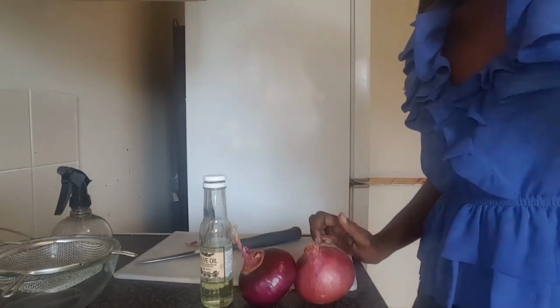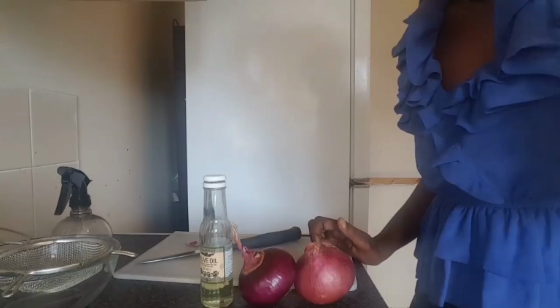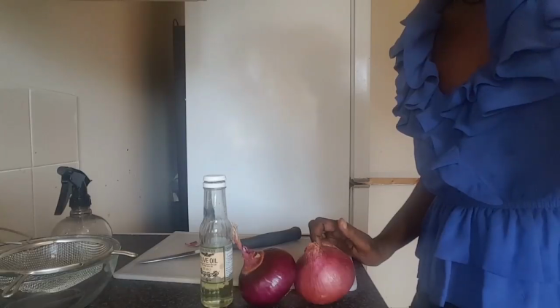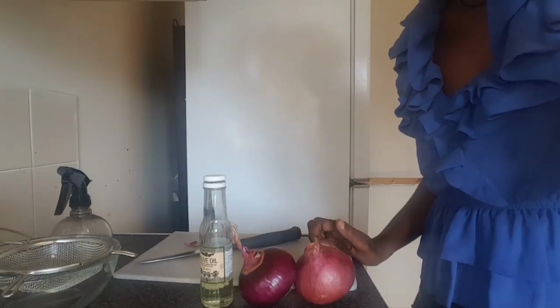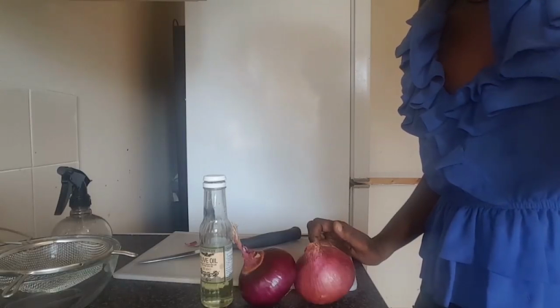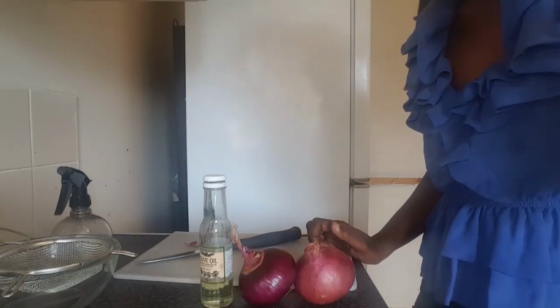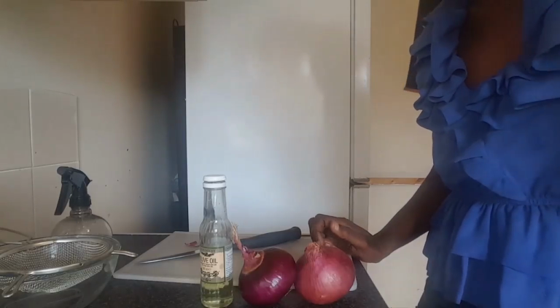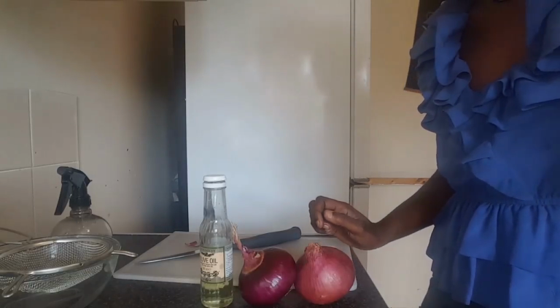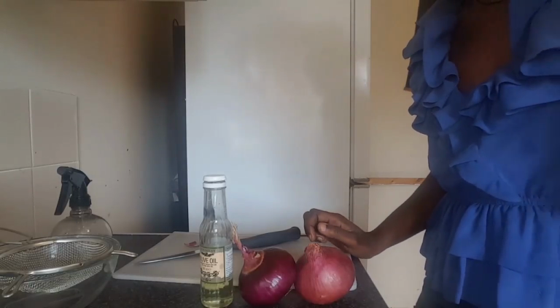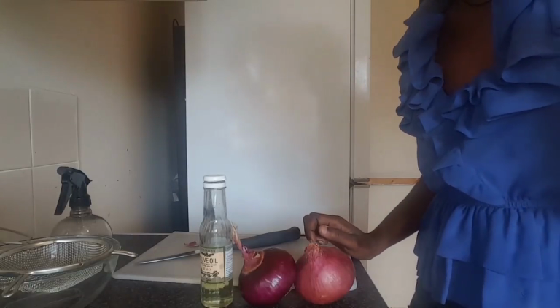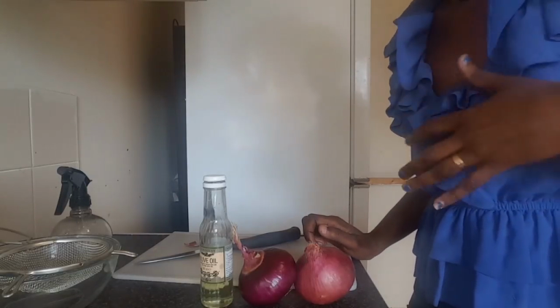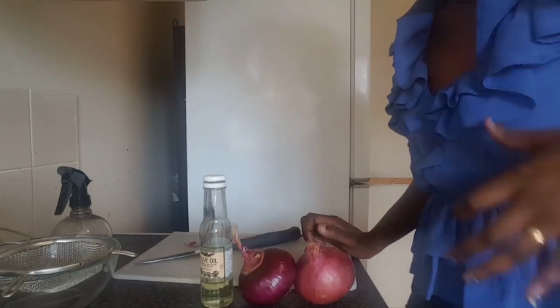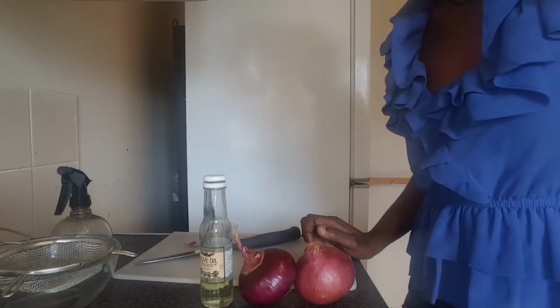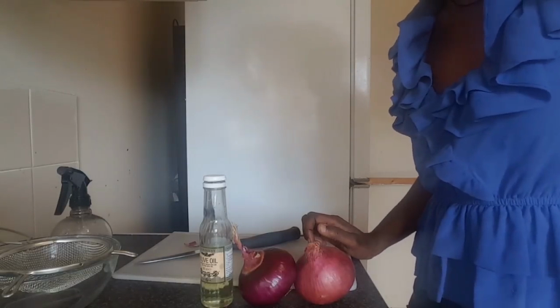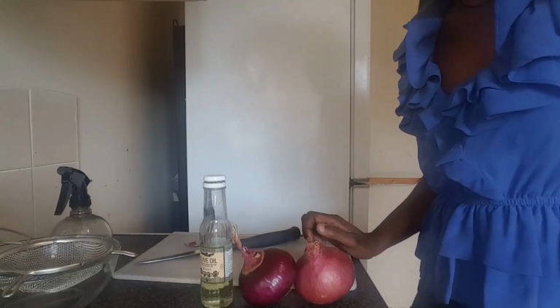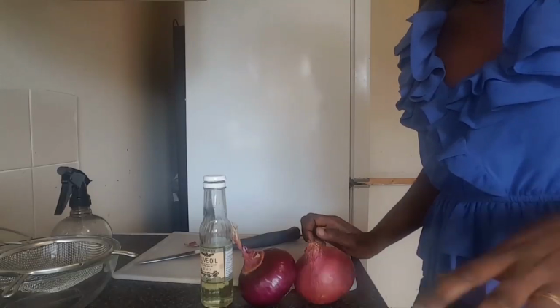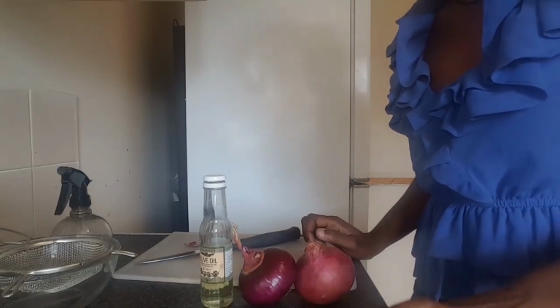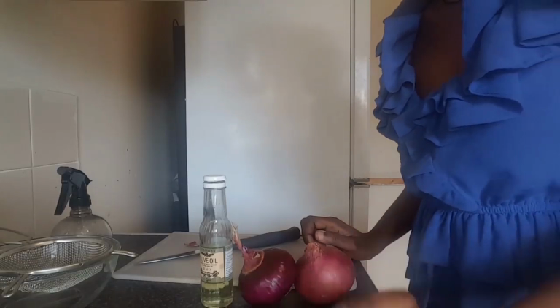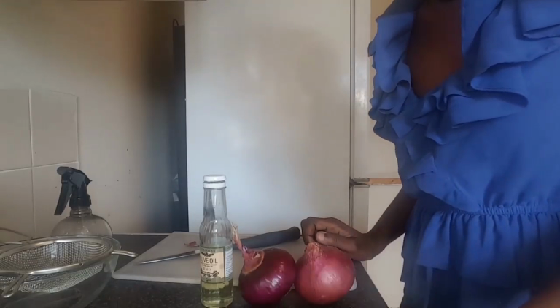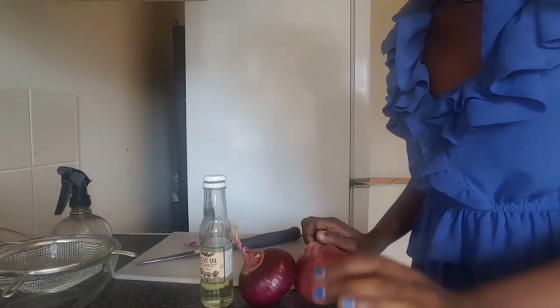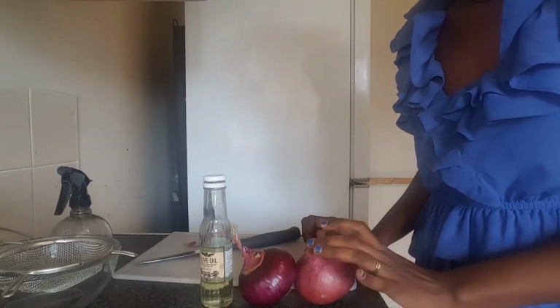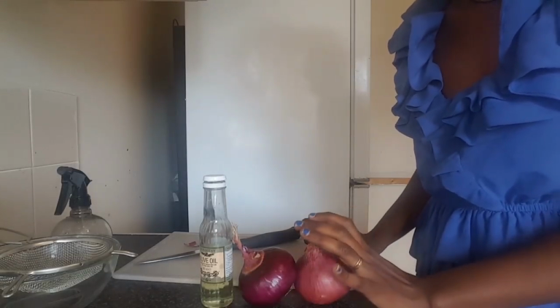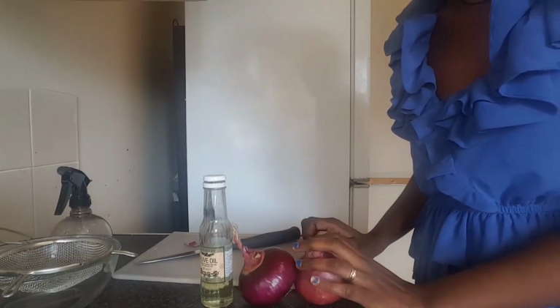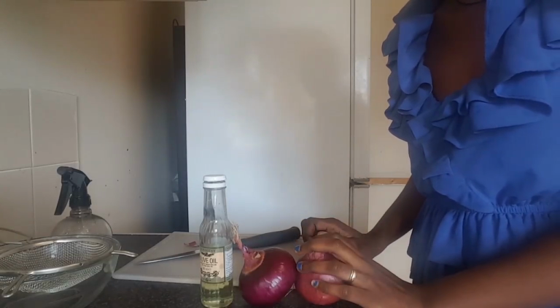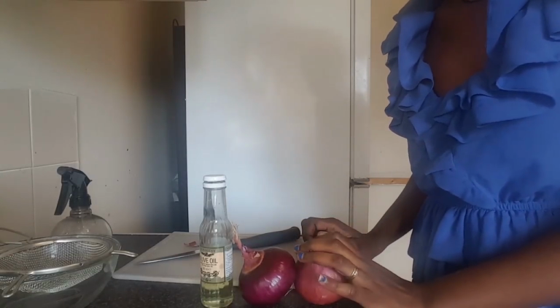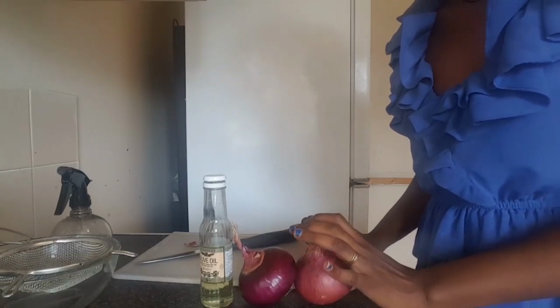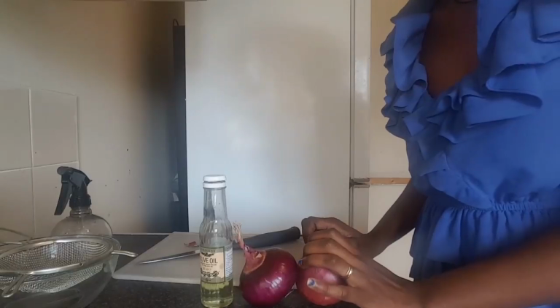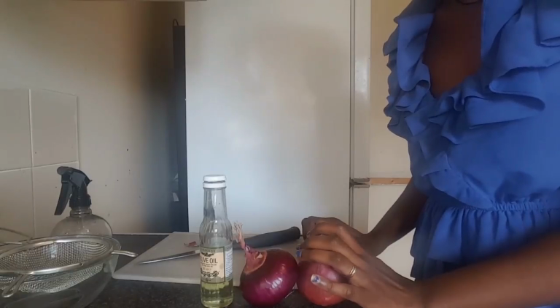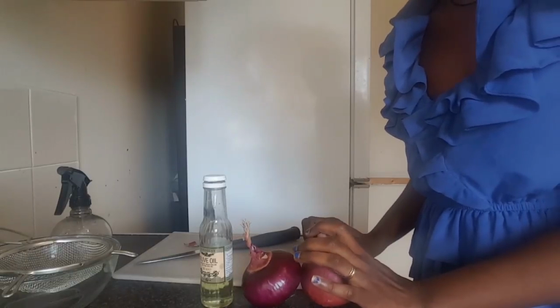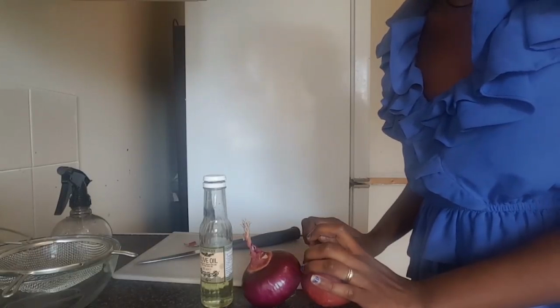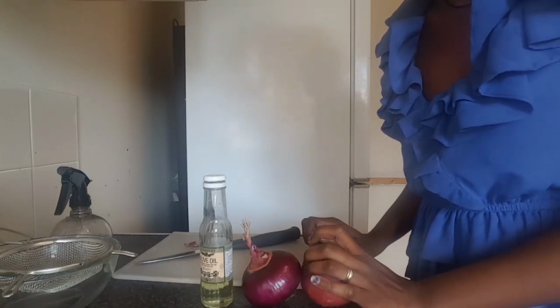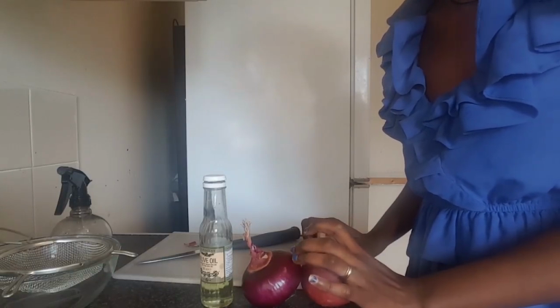I used to have more of the flour that we used to, but I can also use the flour to make it healthy. The flour is not the flour that we use — the flour we use is not the flour.